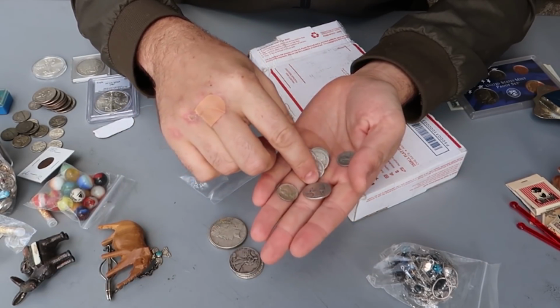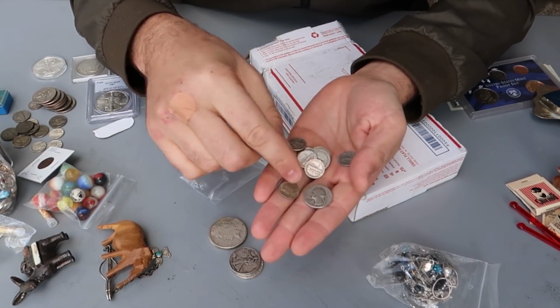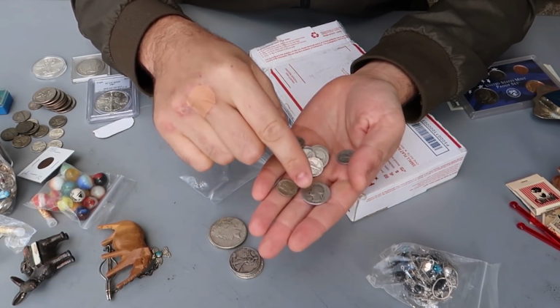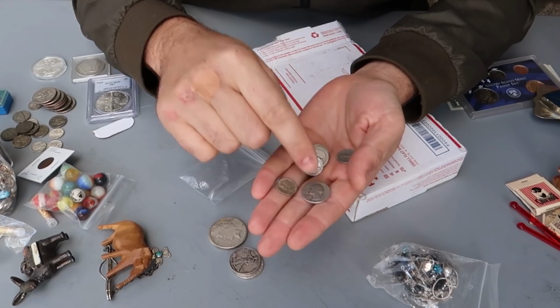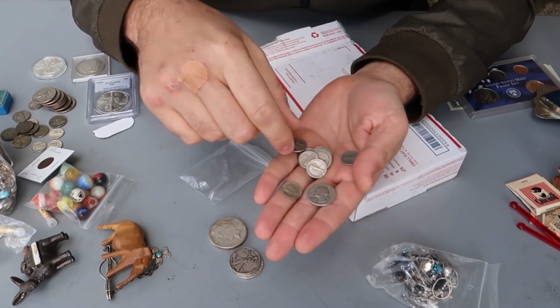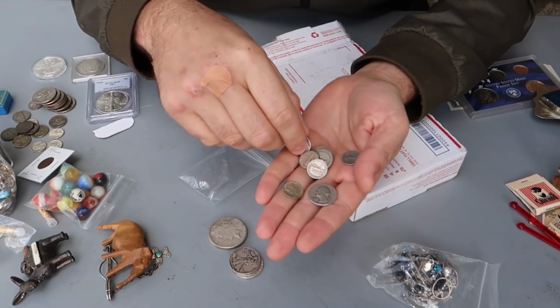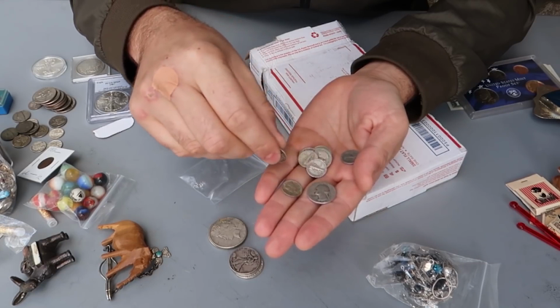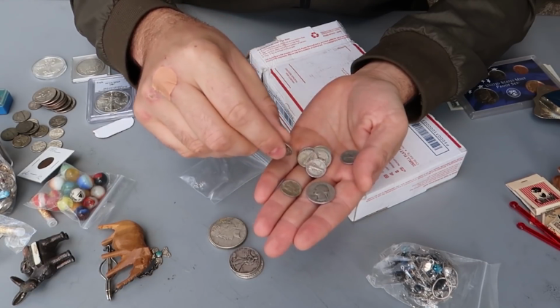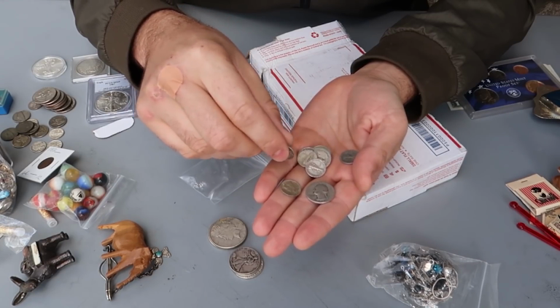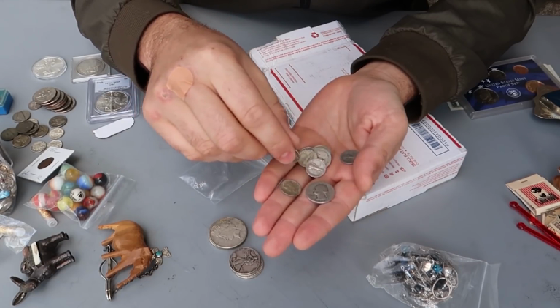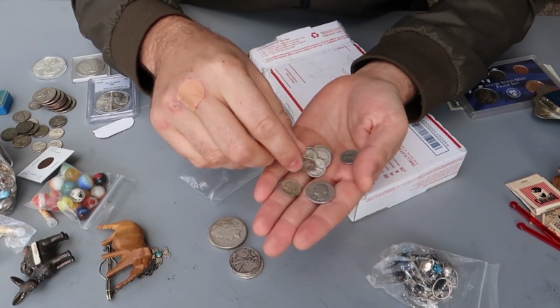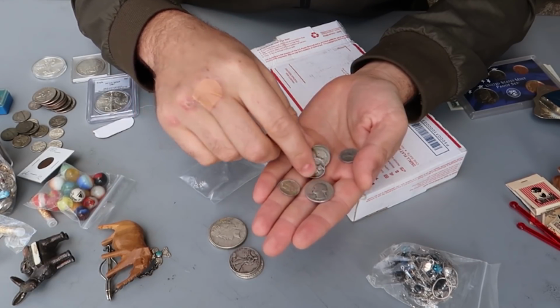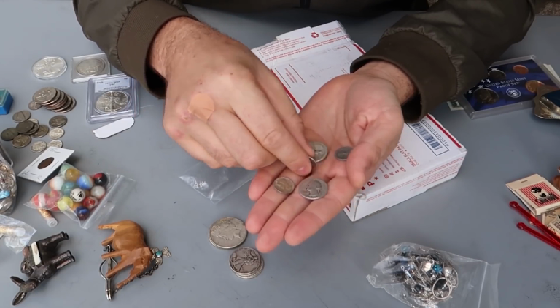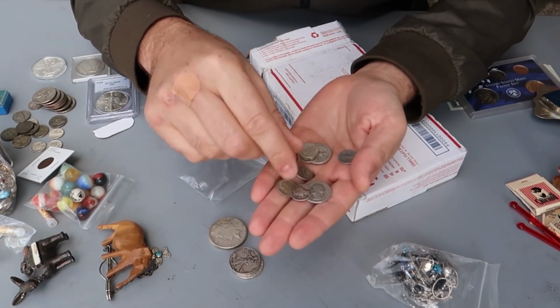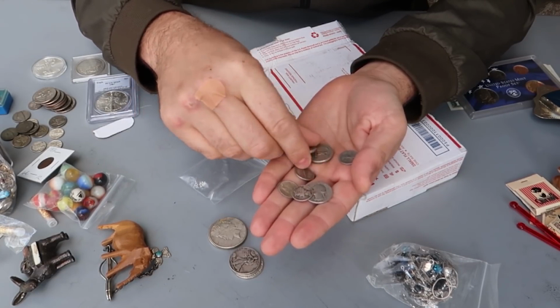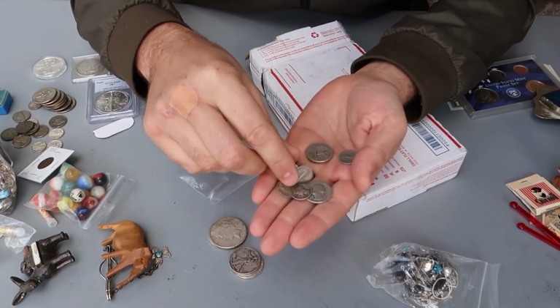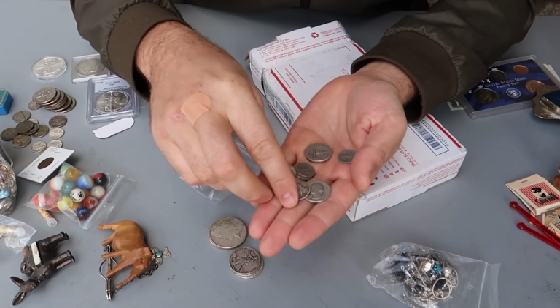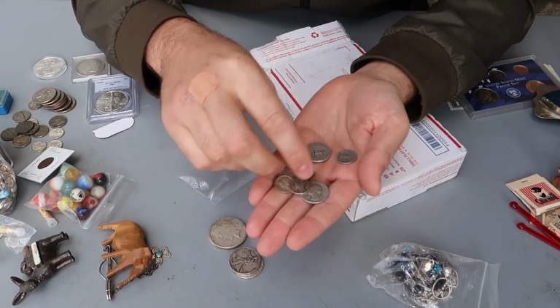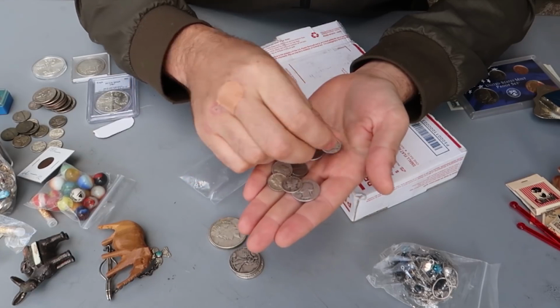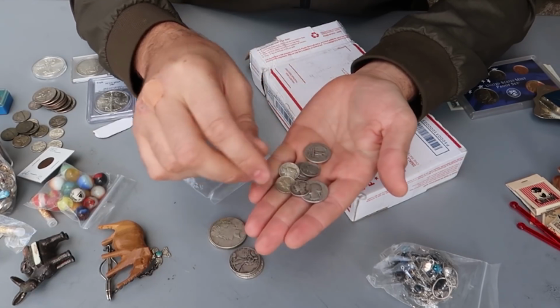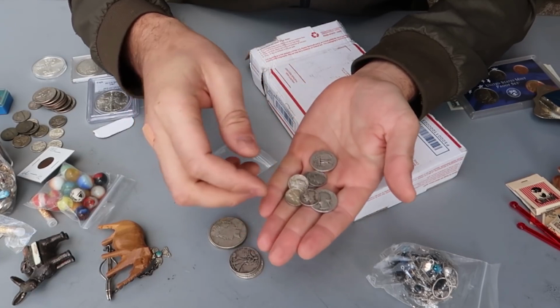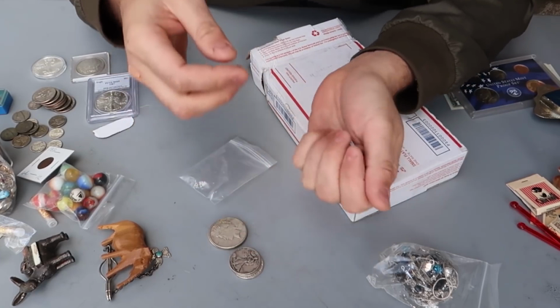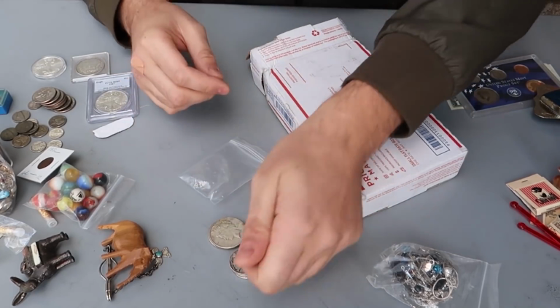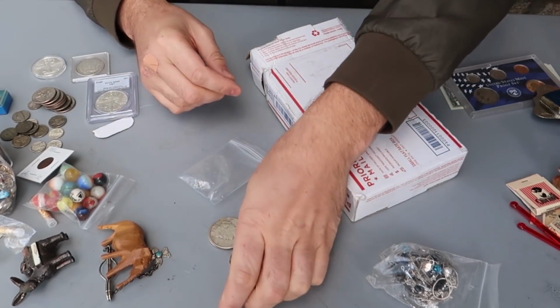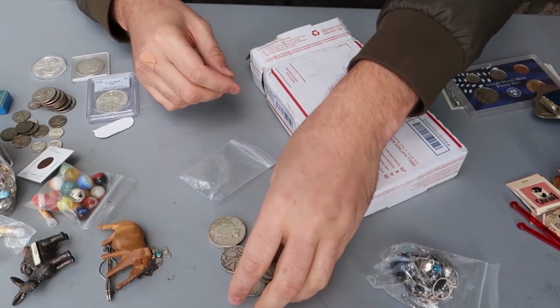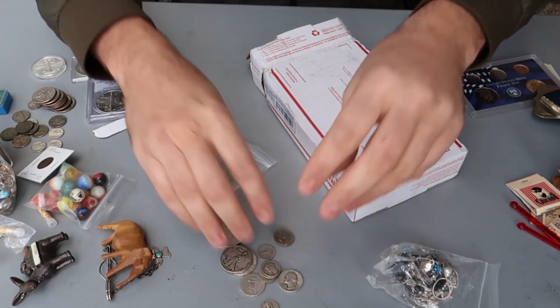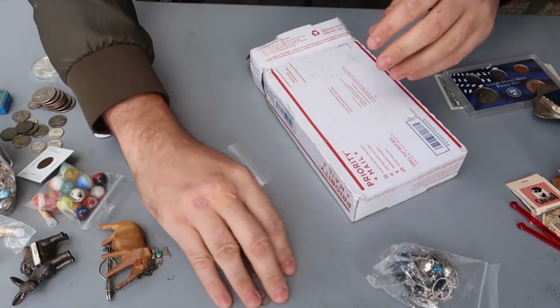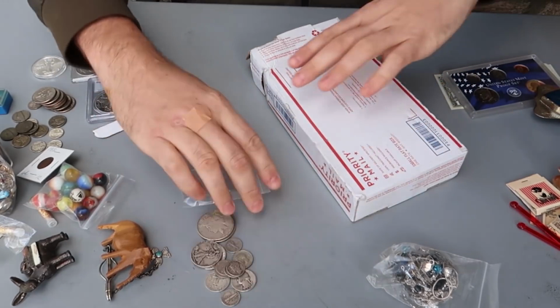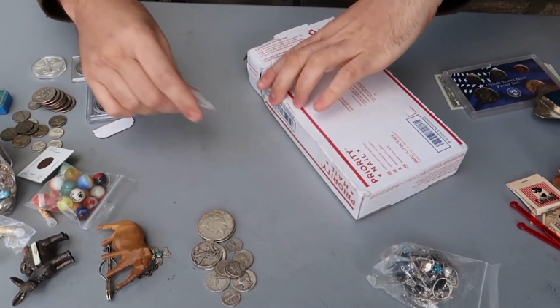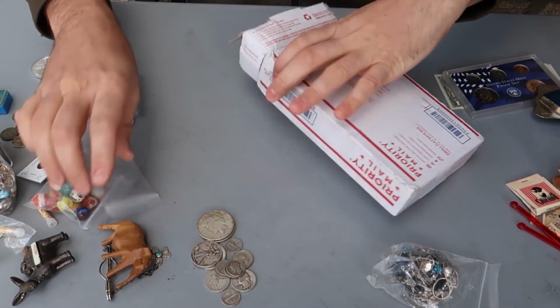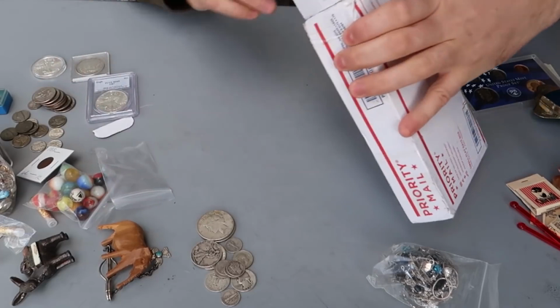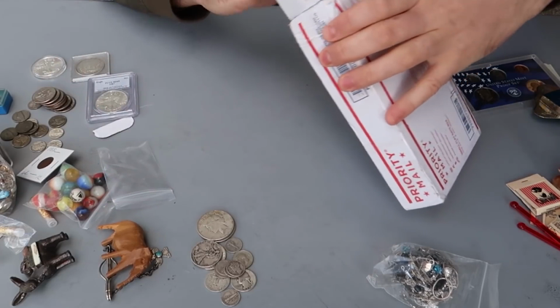Quarter — I think melt value is like $6, but I could be wrong, you guys could look it up. So a bunch of junk silver right here — 90% silver. Super nice.